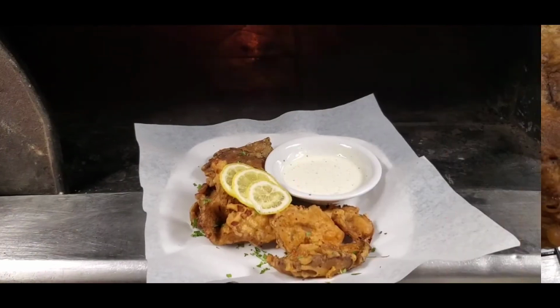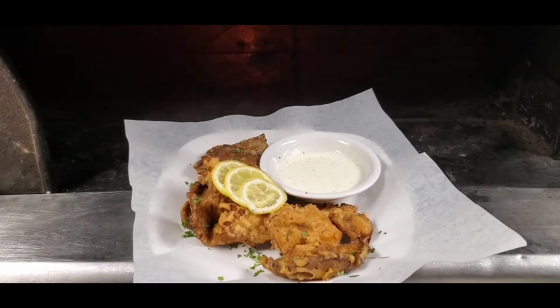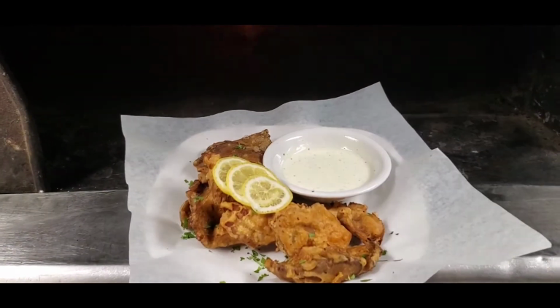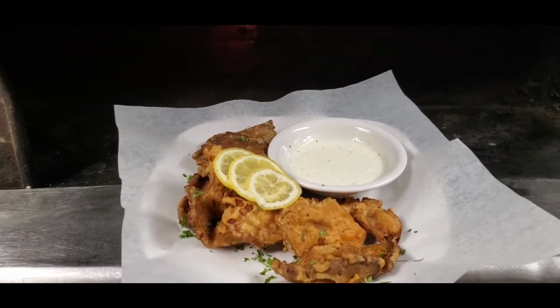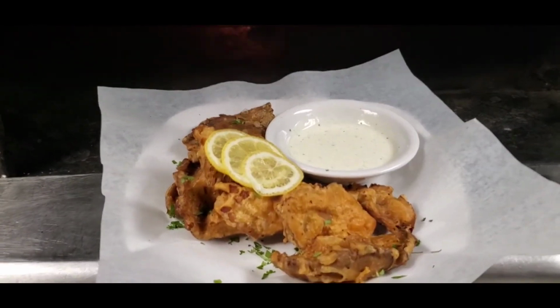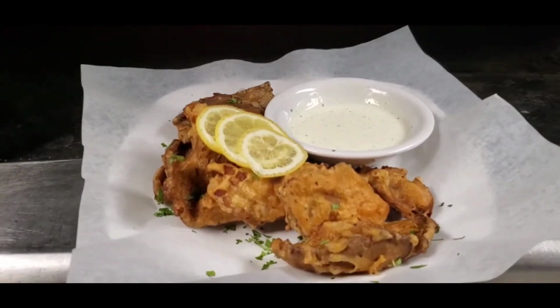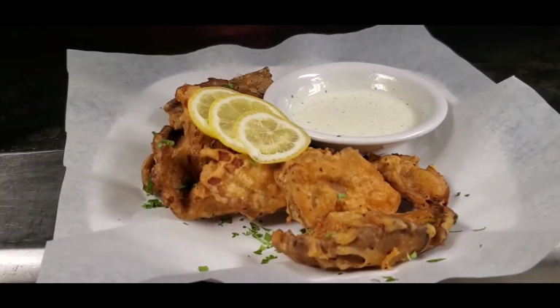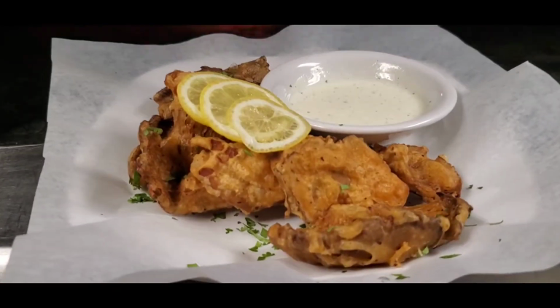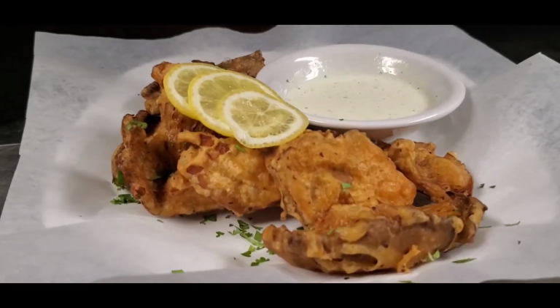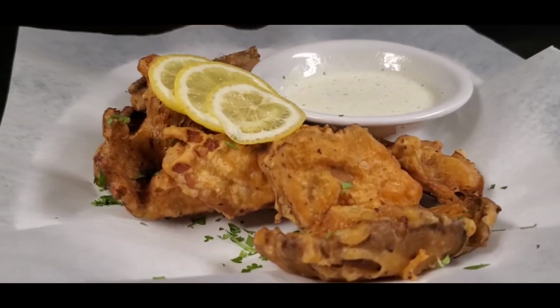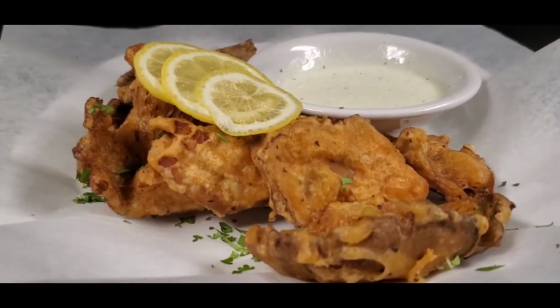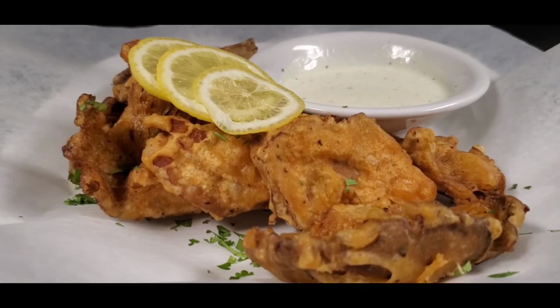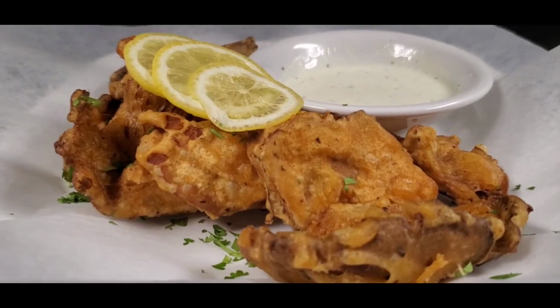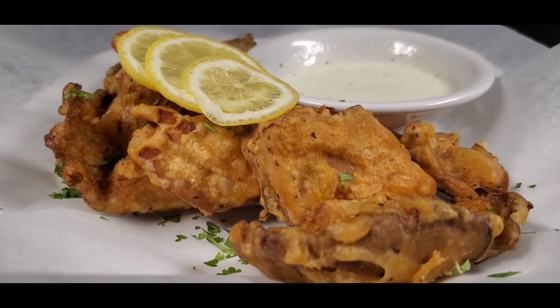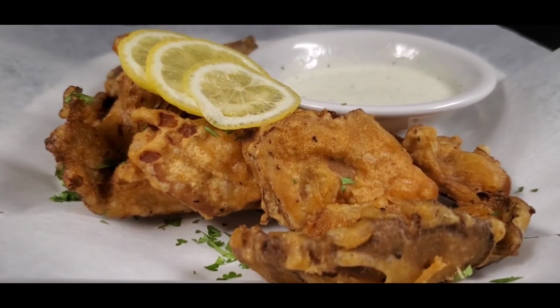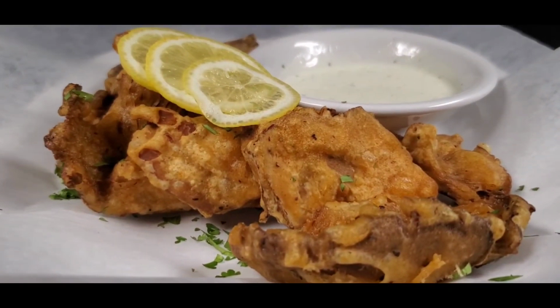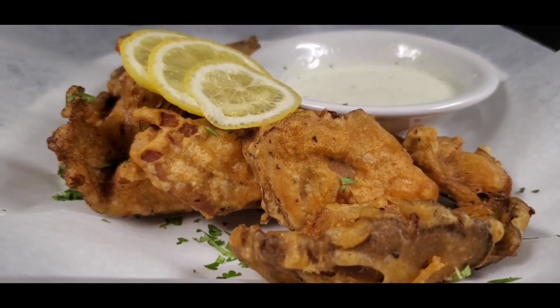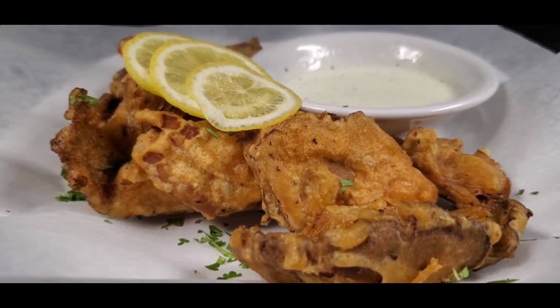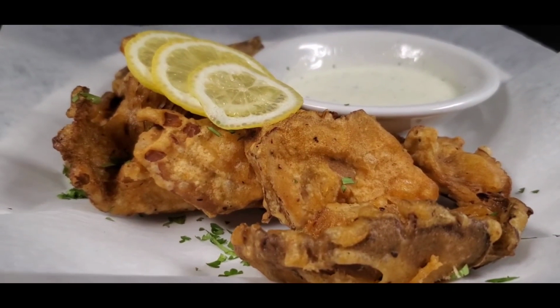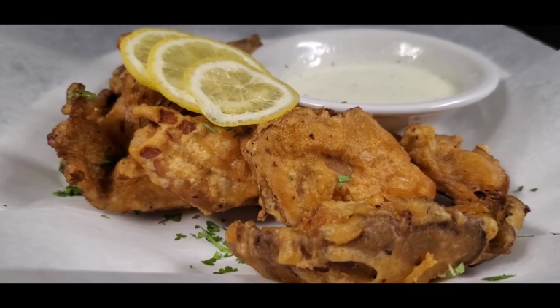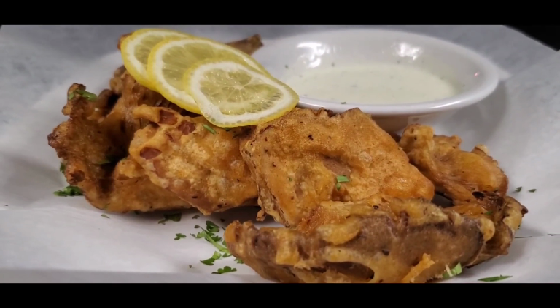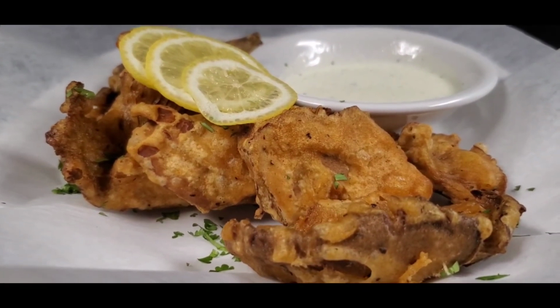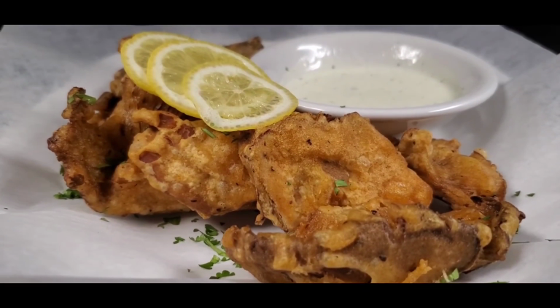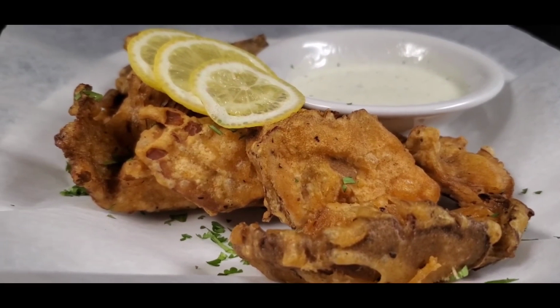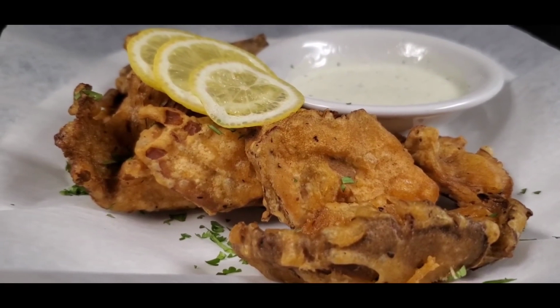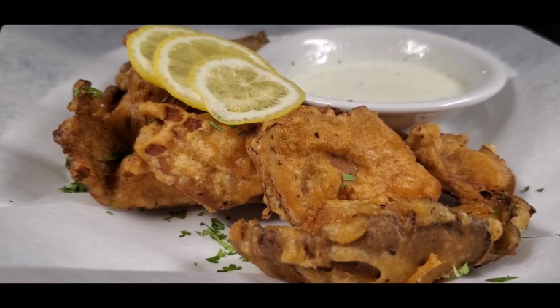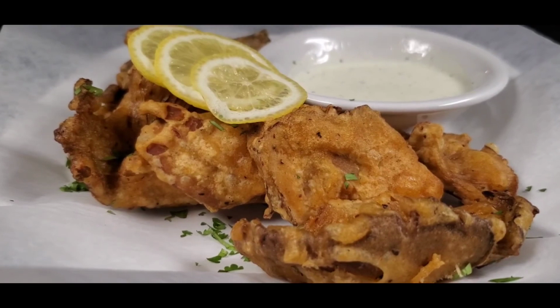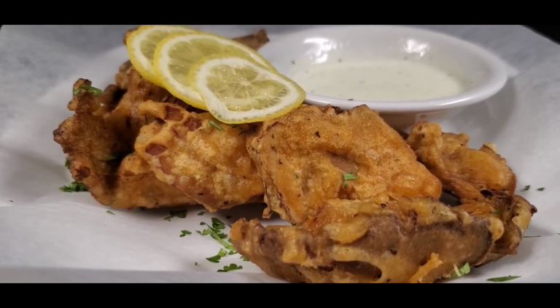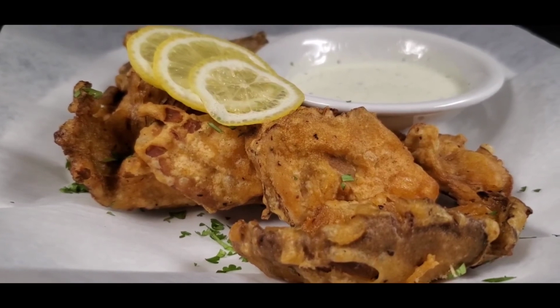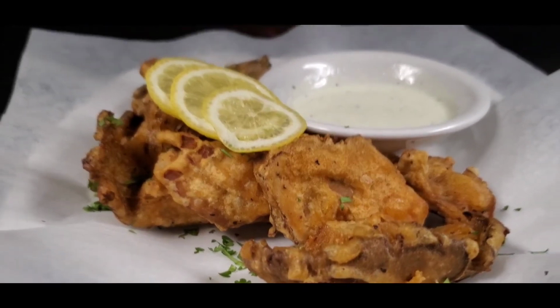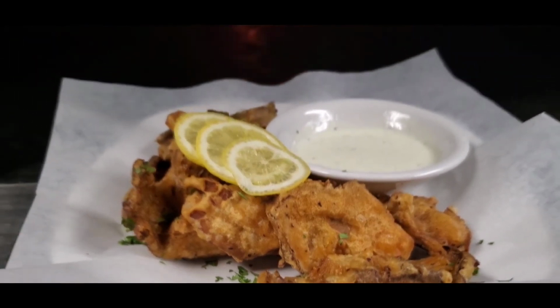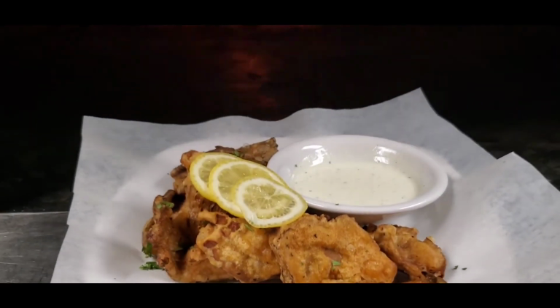All done. I sprinkled mine with some cilantro, and then I just put some lemon, and I made myself a little dipping sauce. You can use a dipping sauce of your choice, but this is it folks. Enjoy!